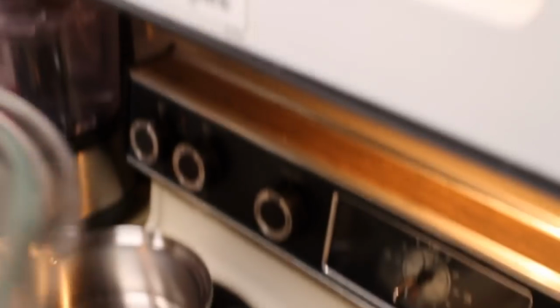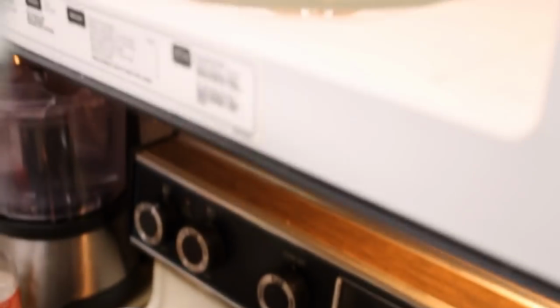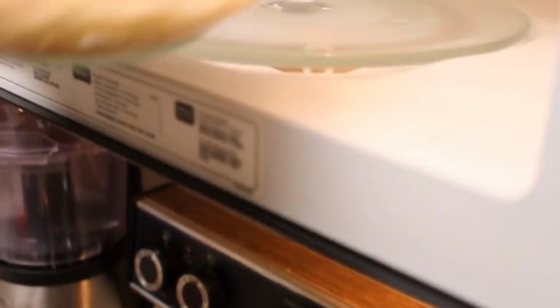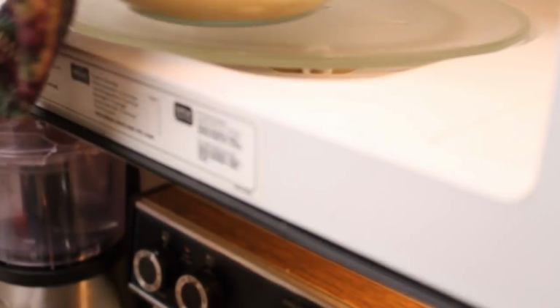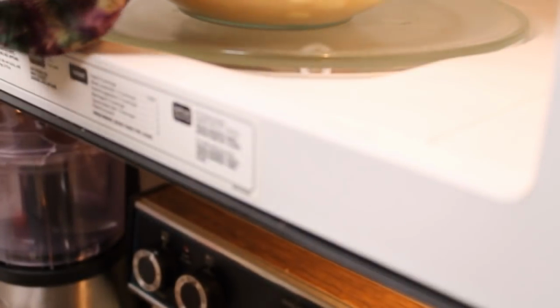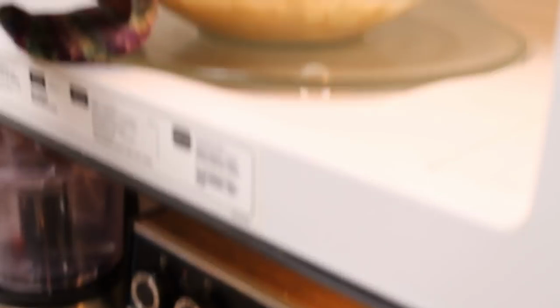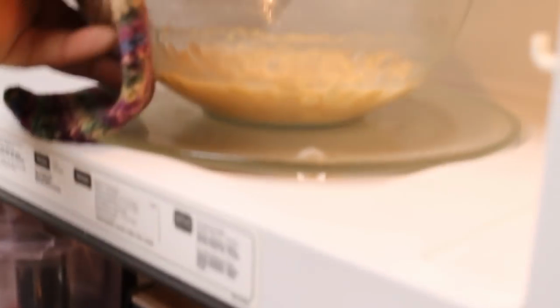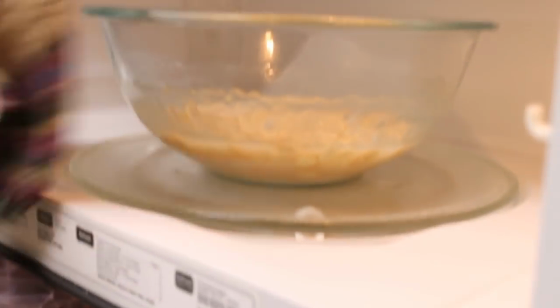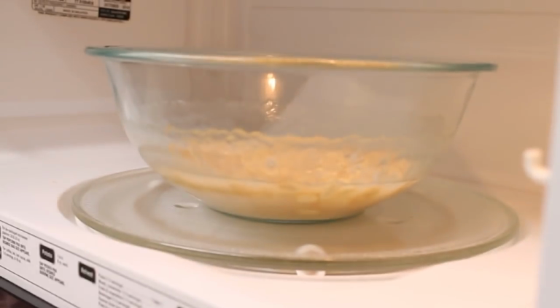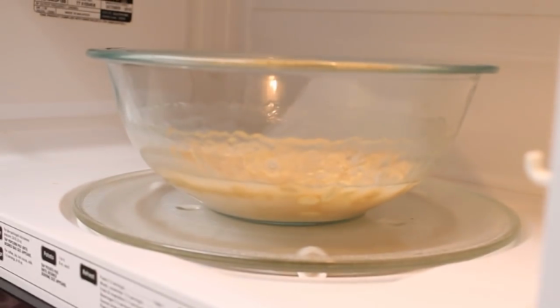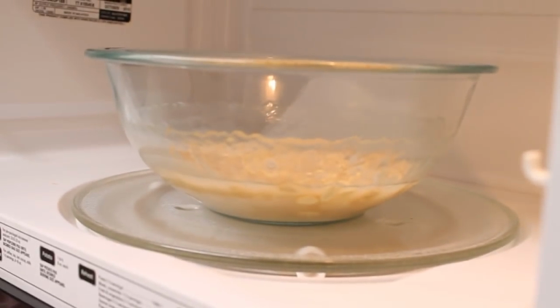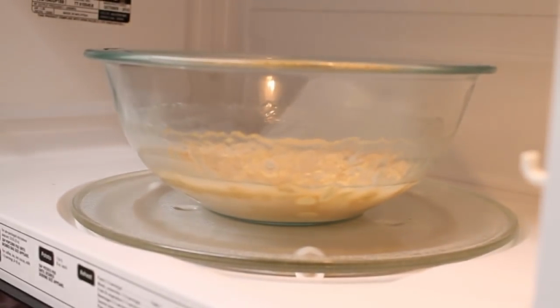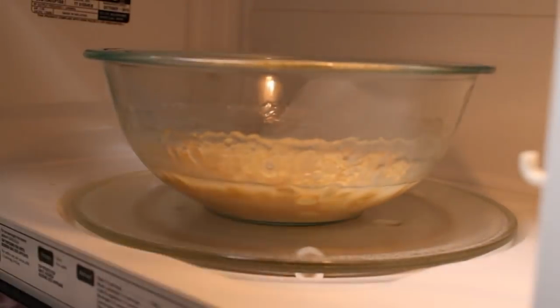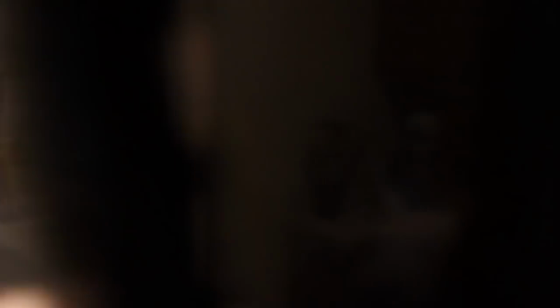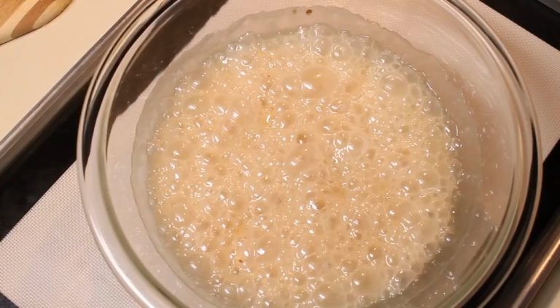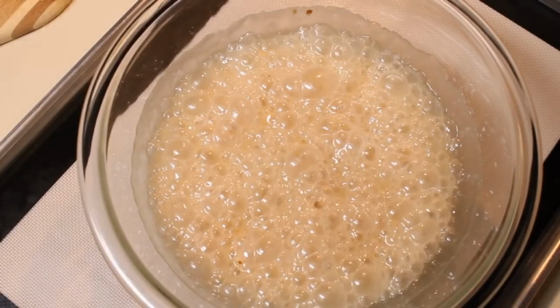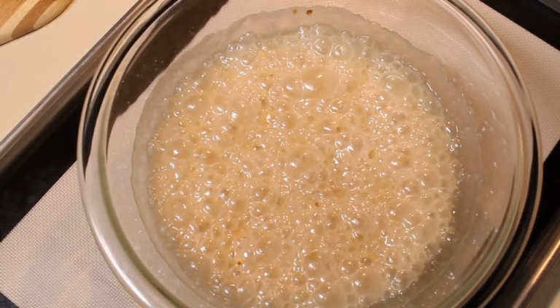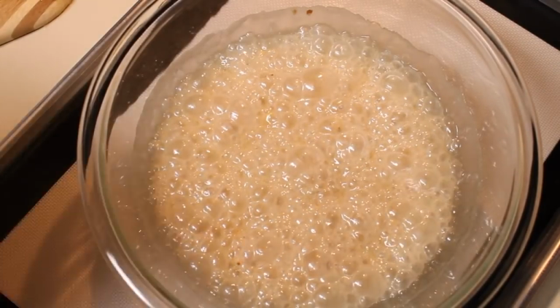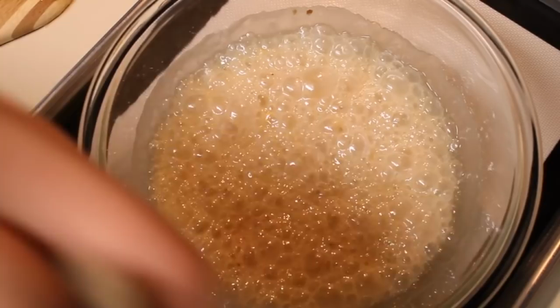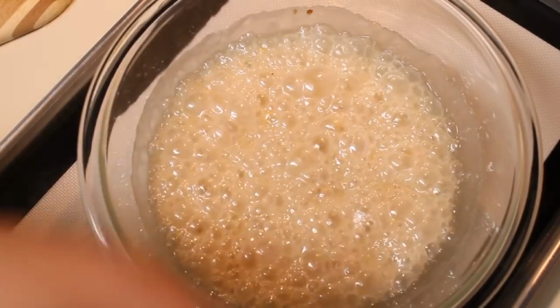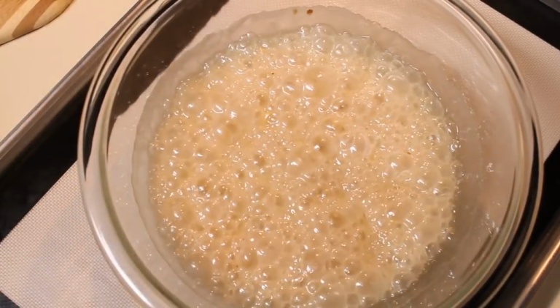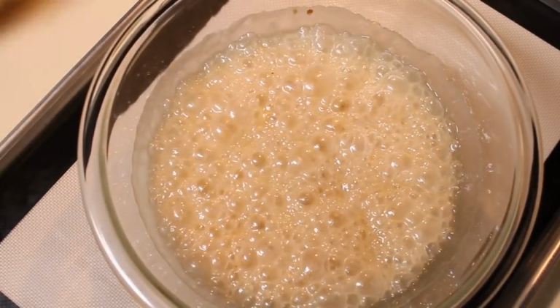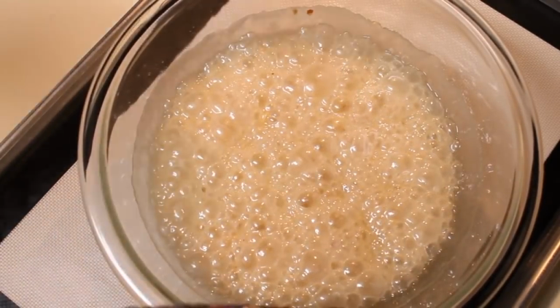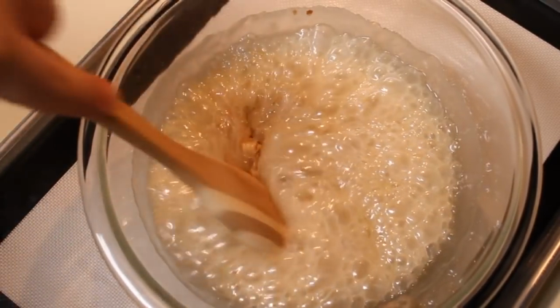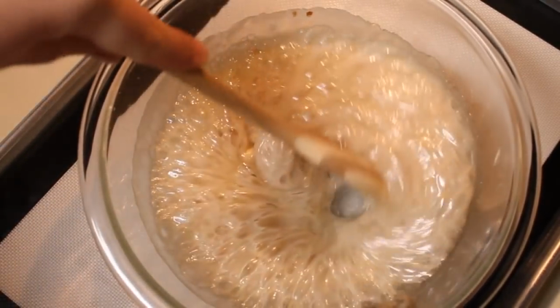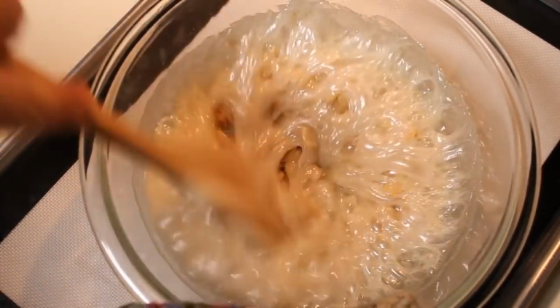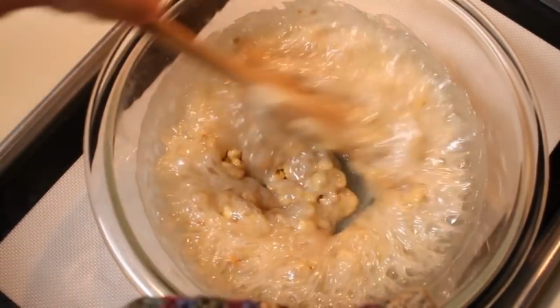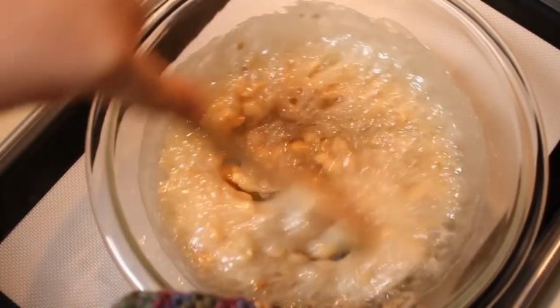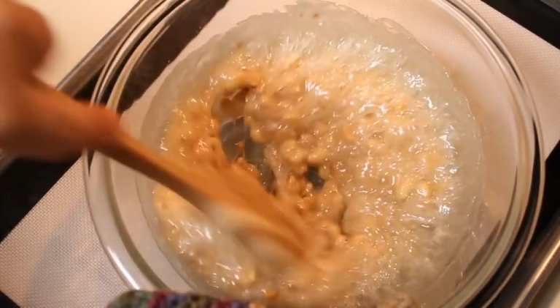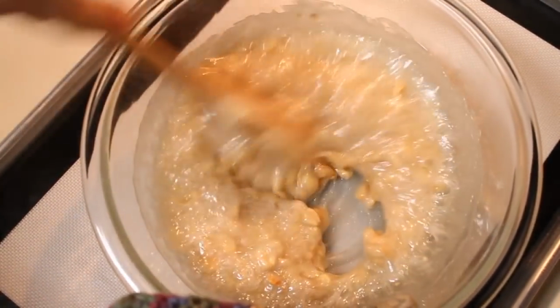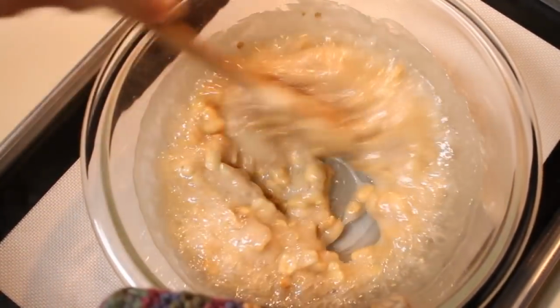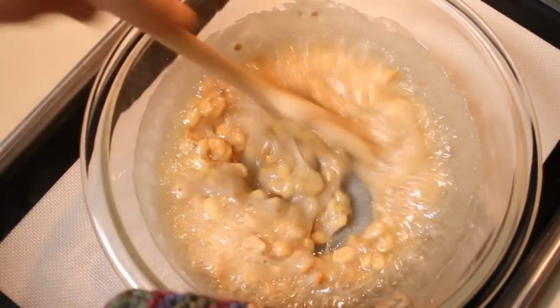And again, back into my microwave, this time for 1 minute and 30 seconds. After a minute and a half, this is what it should look like. I'm going to go ahead and stir this down, and you'll notice that it's kind of turned a light tan color — this is what you're looking for.